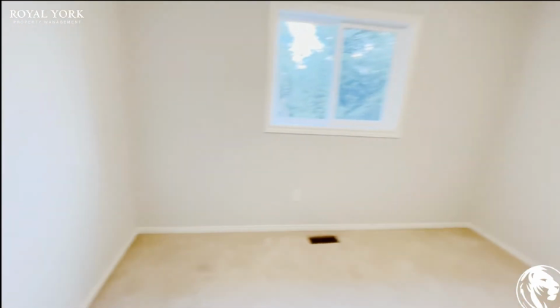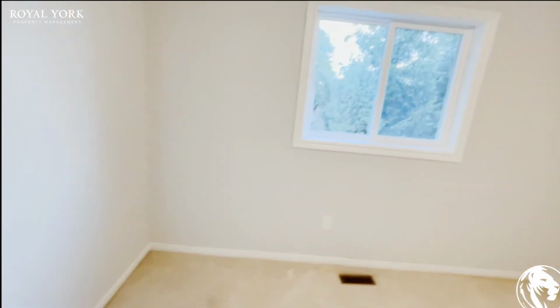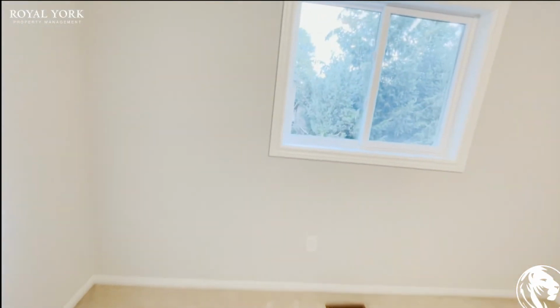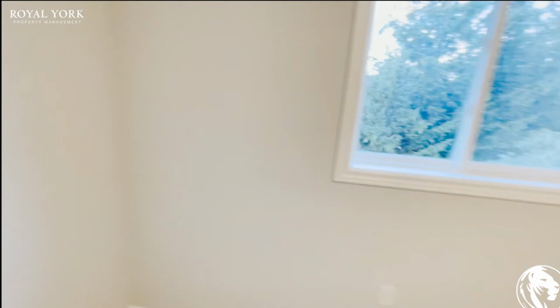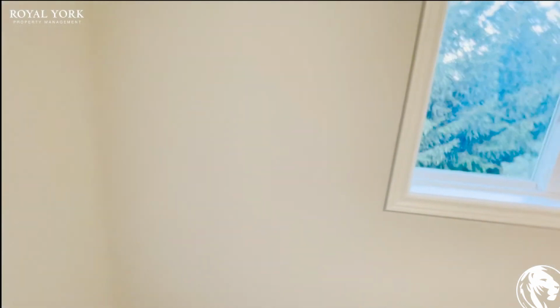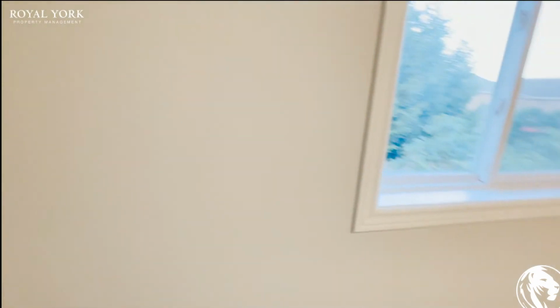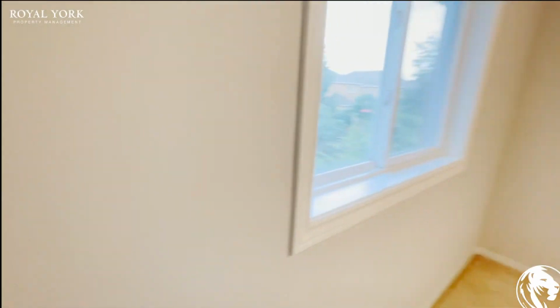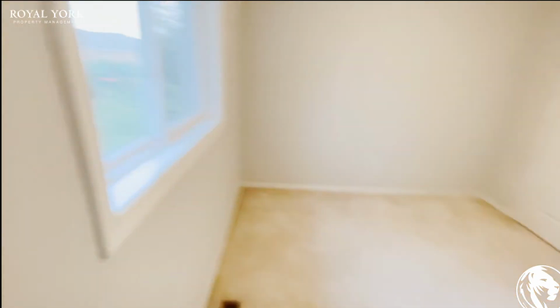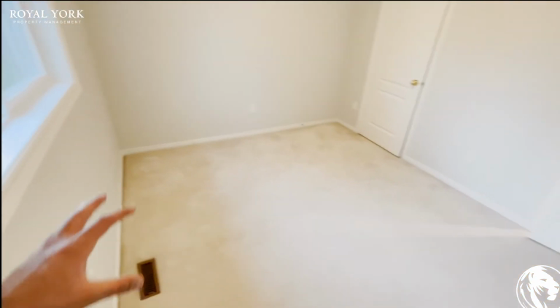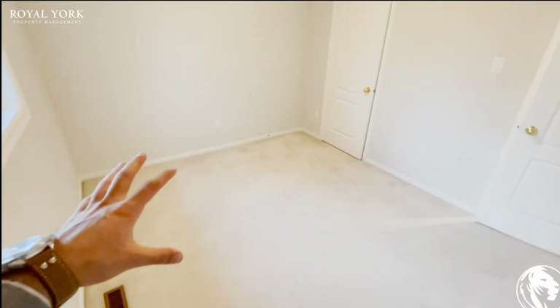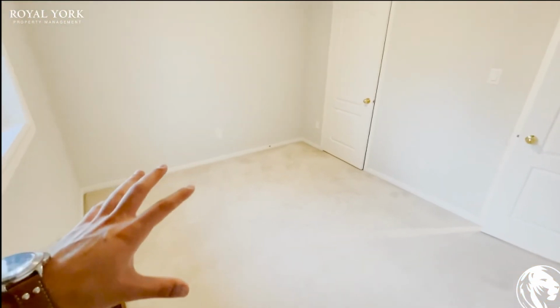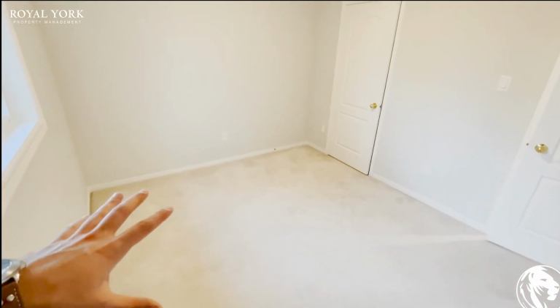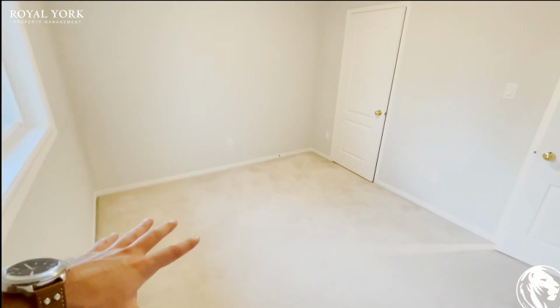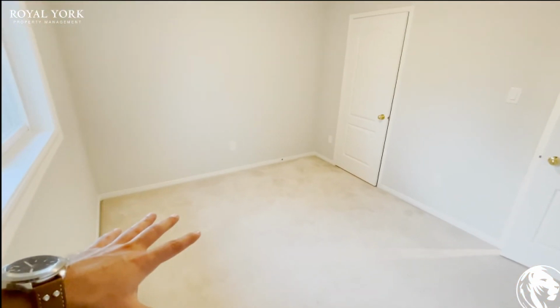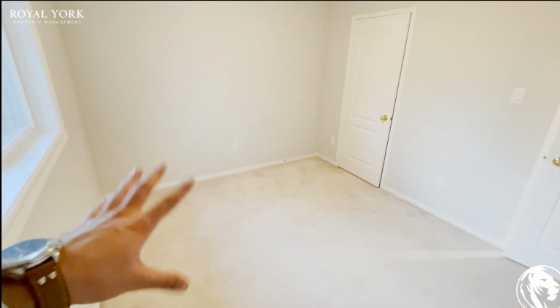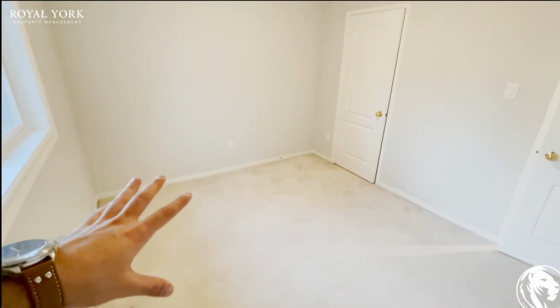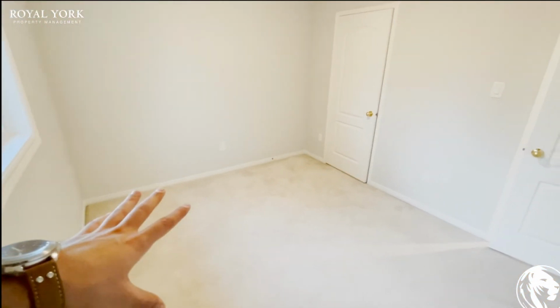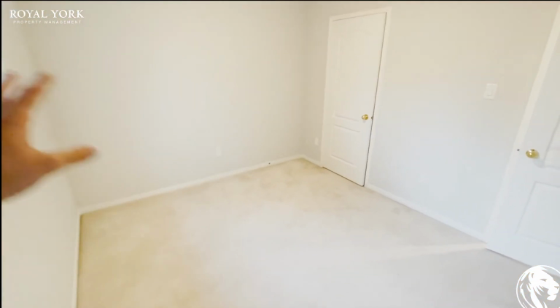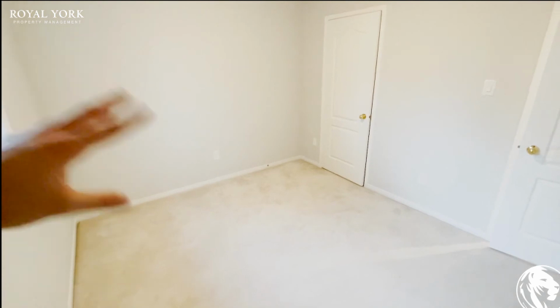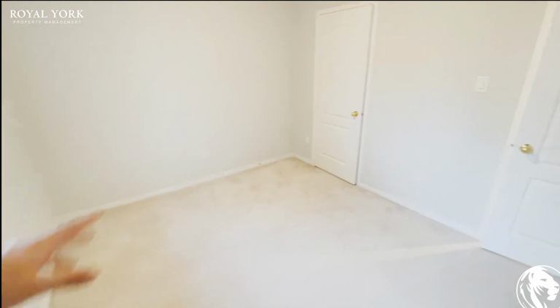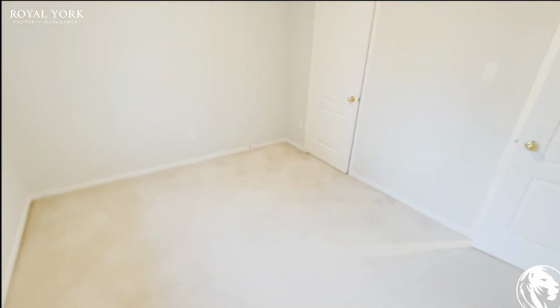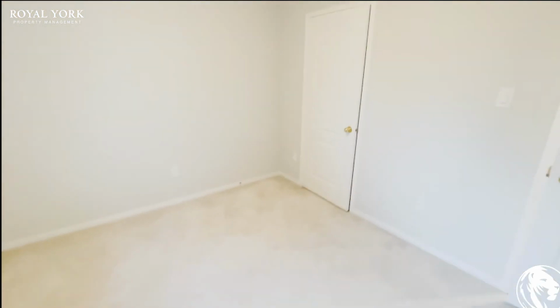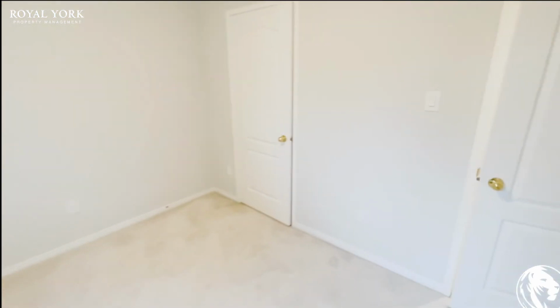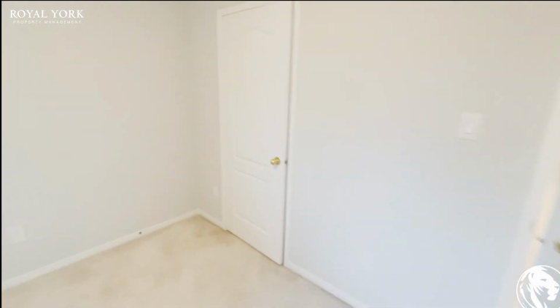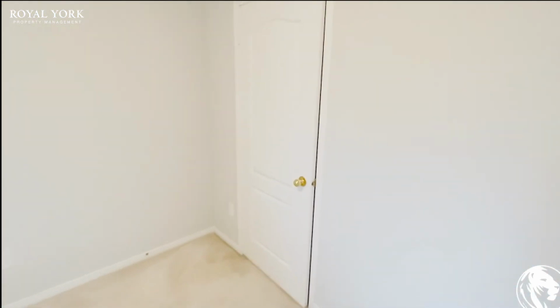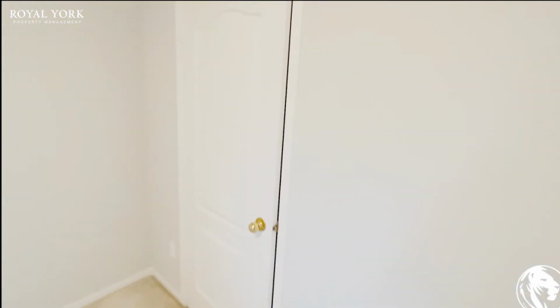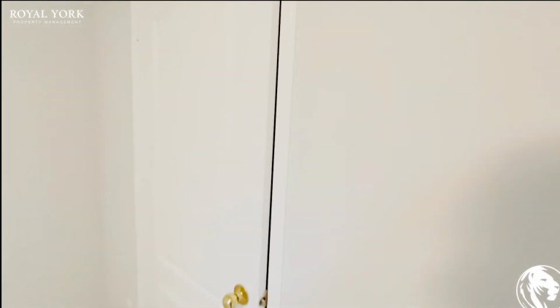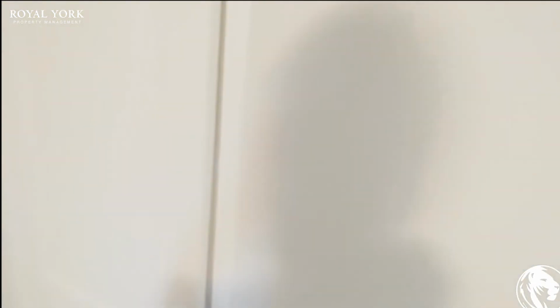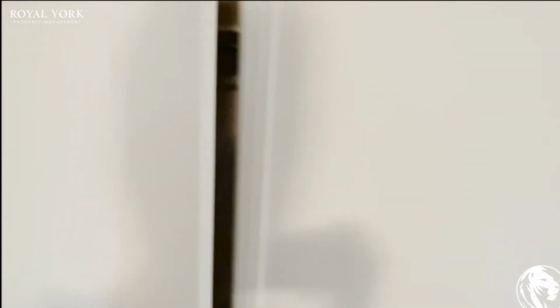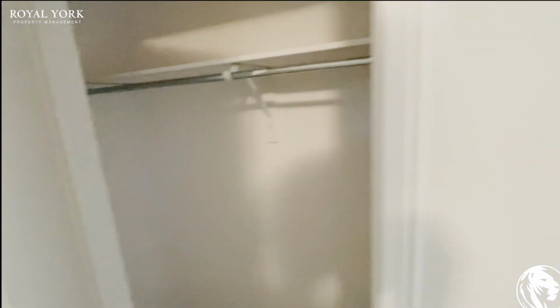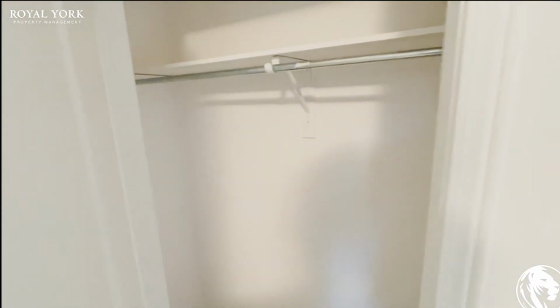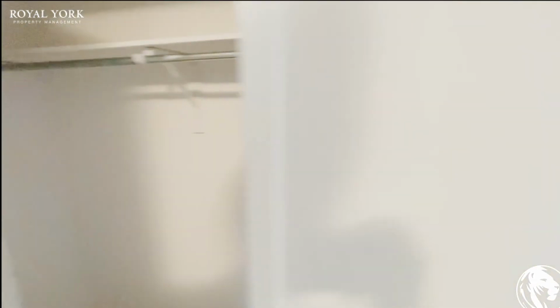And here you do have your fourth bedroom. You can comfortably put a king size bed or a queen if you wish, with one or two night tables on each end. You also do have a regular size closet in the corner here.